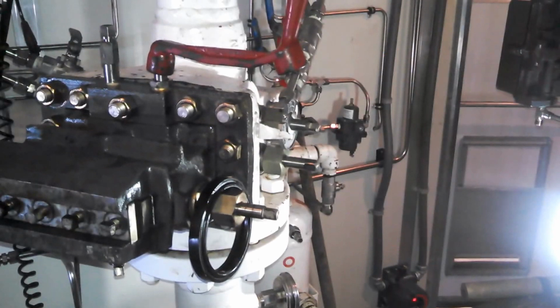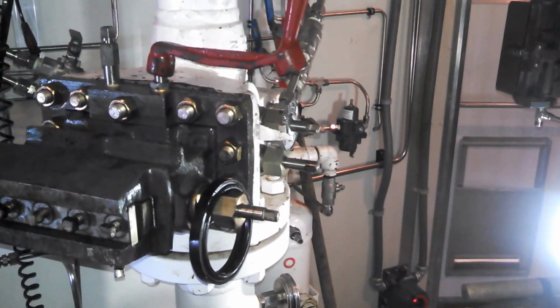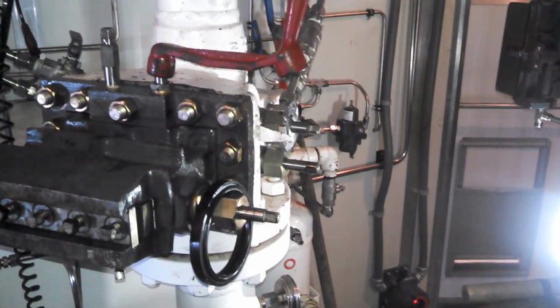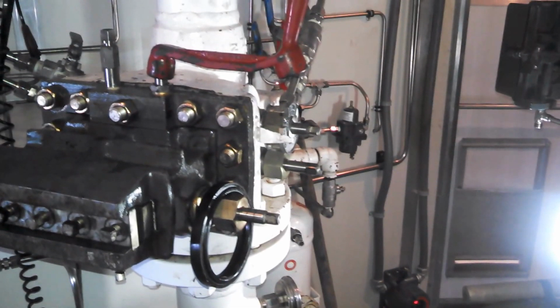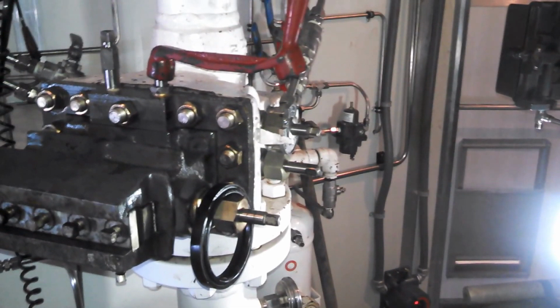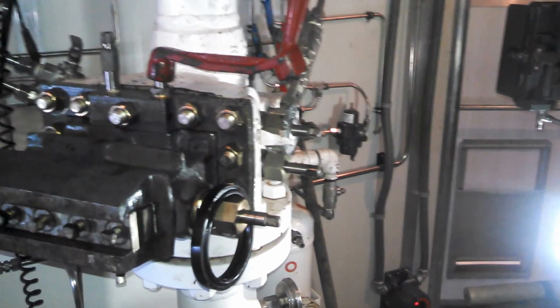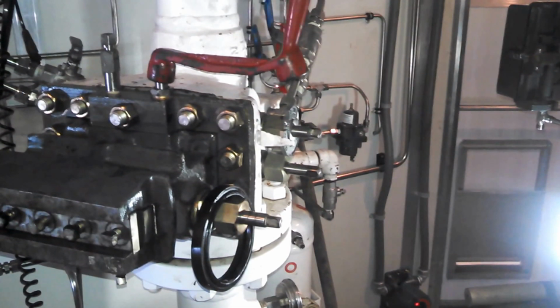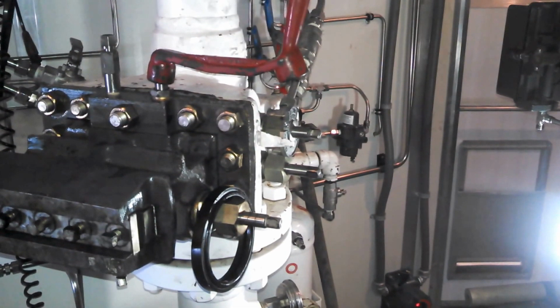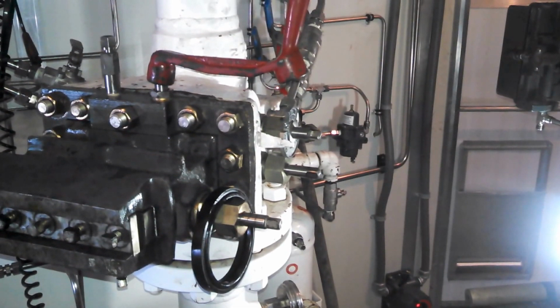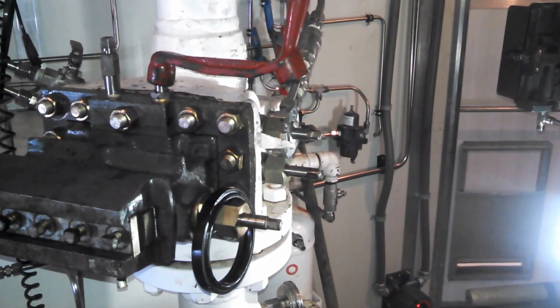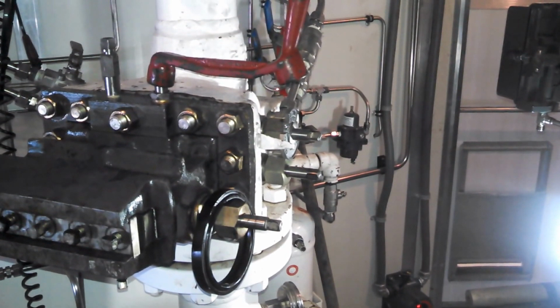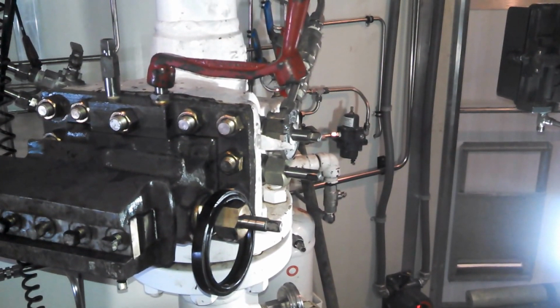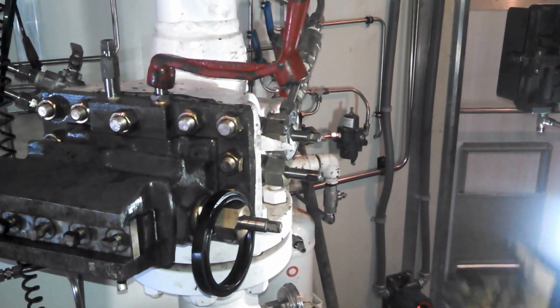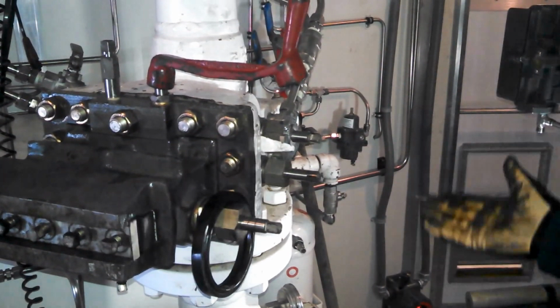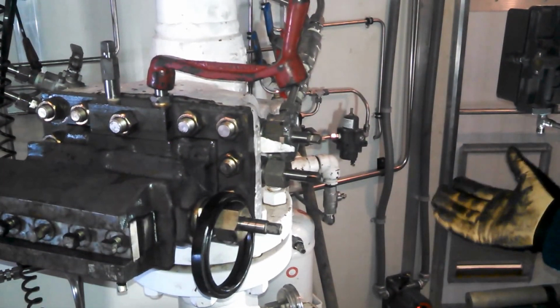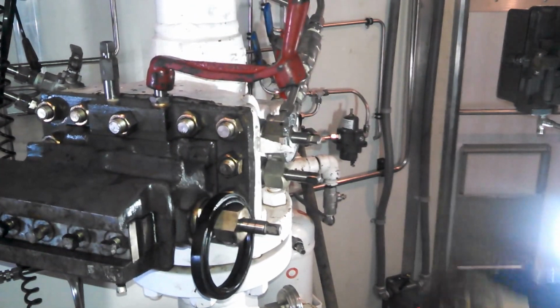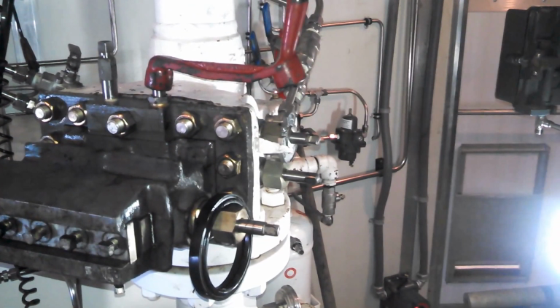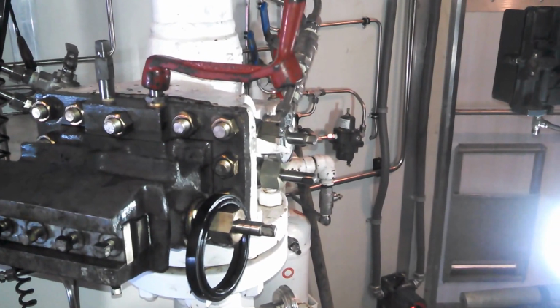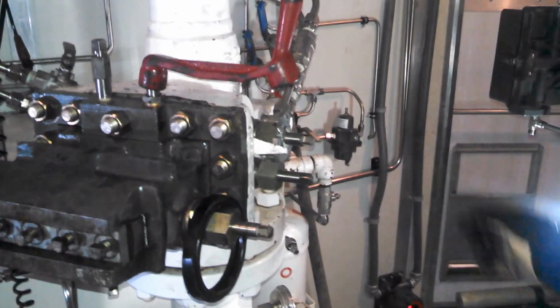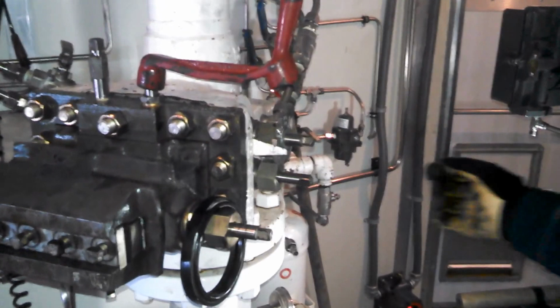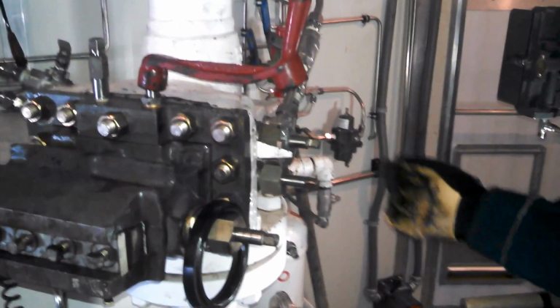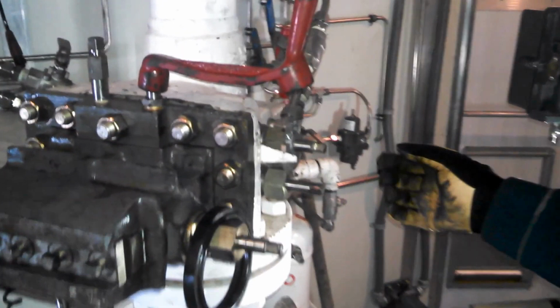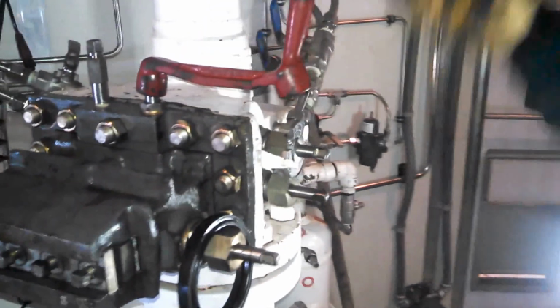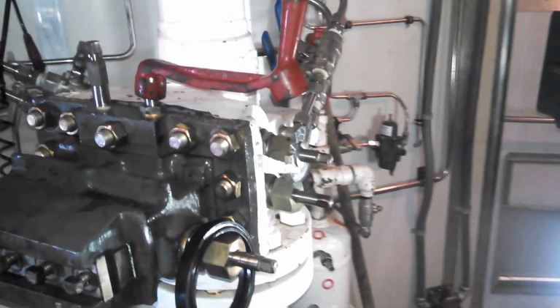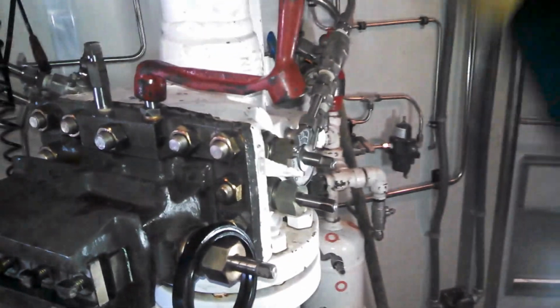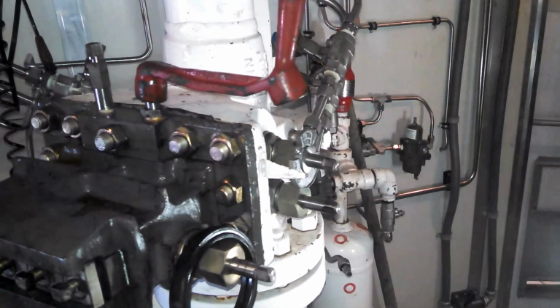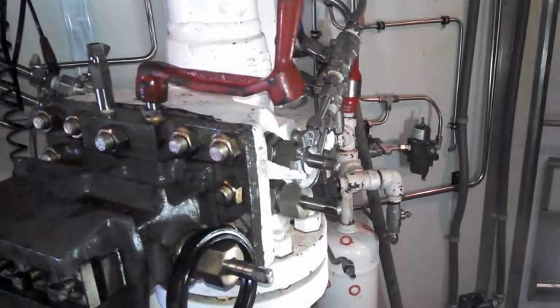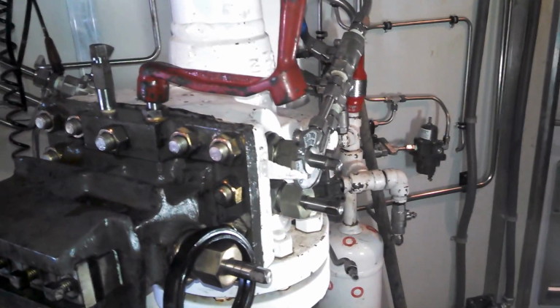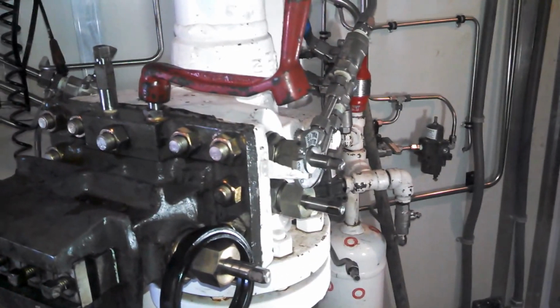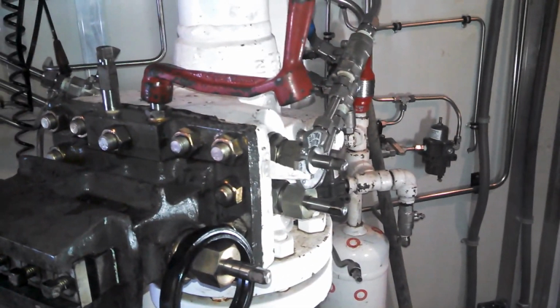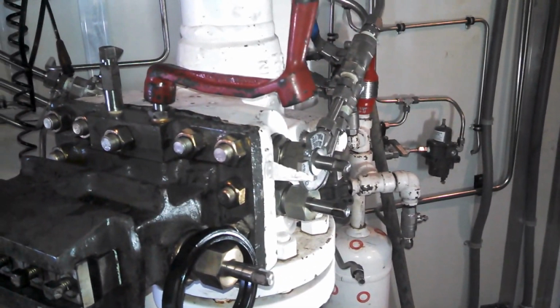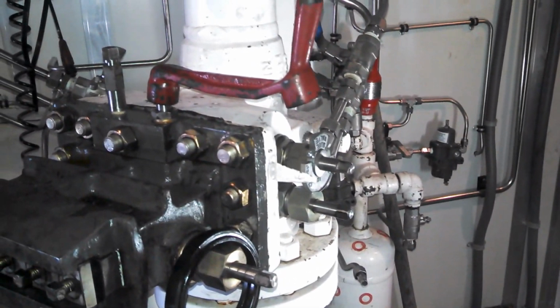This video explains Senior Daniel's operation and basic function. We're going to start with having this in service.